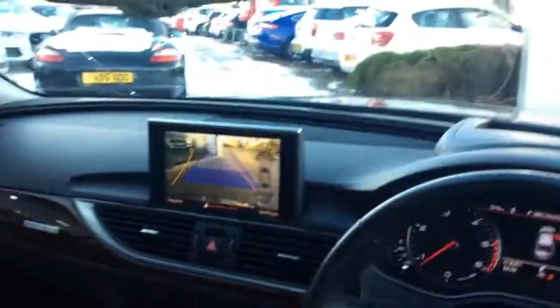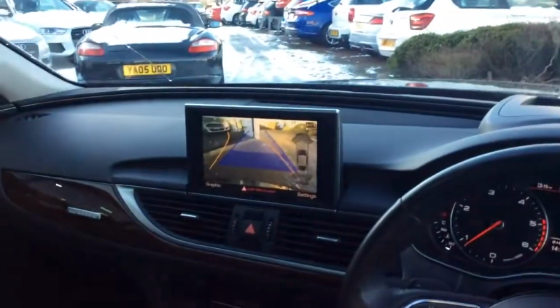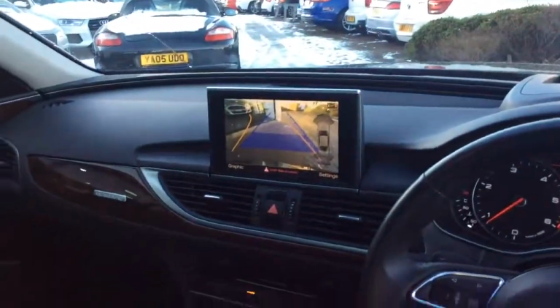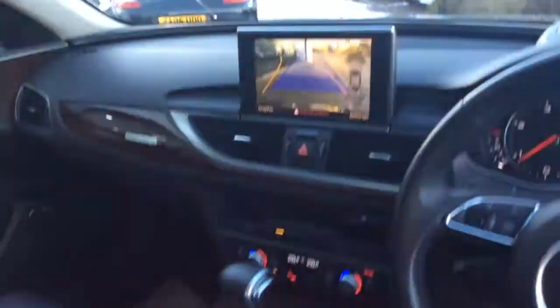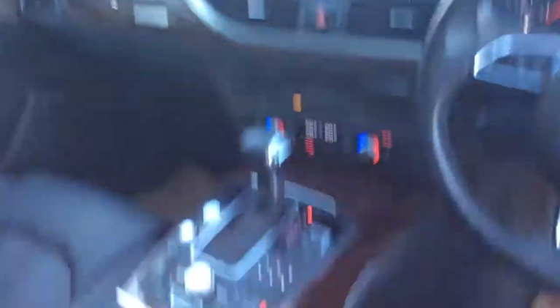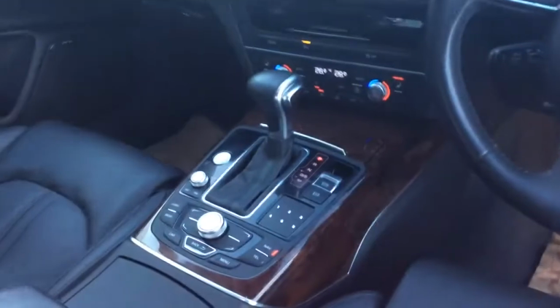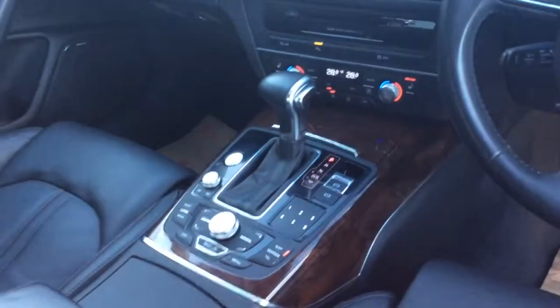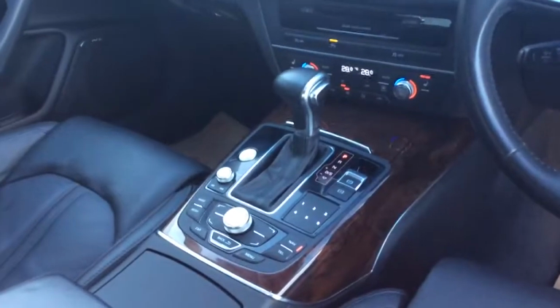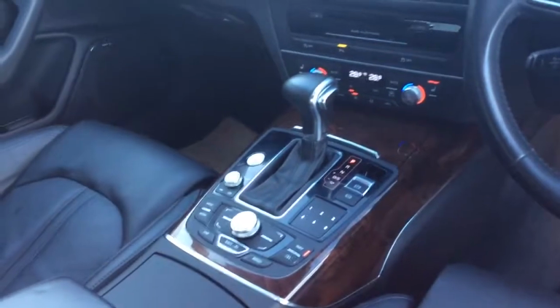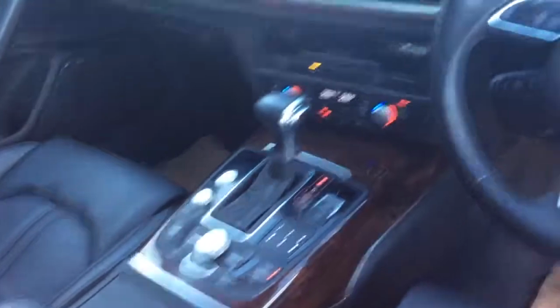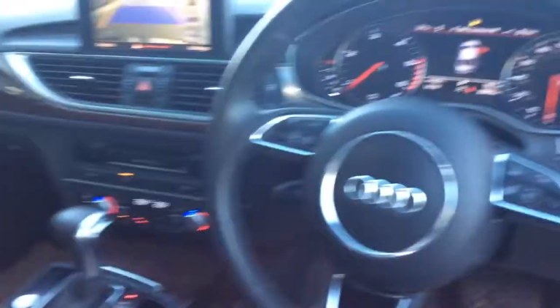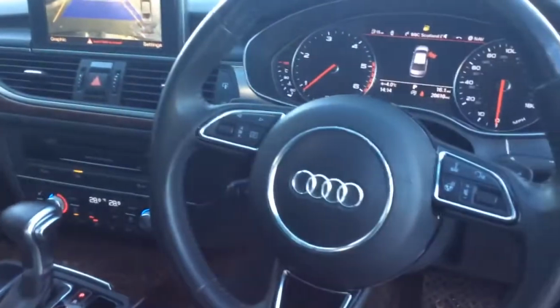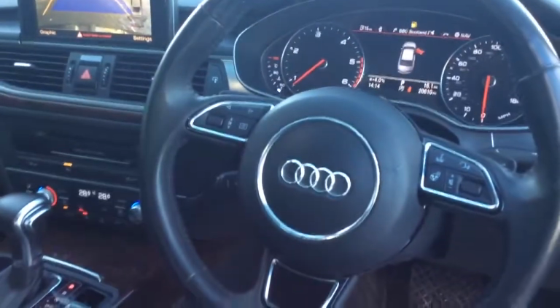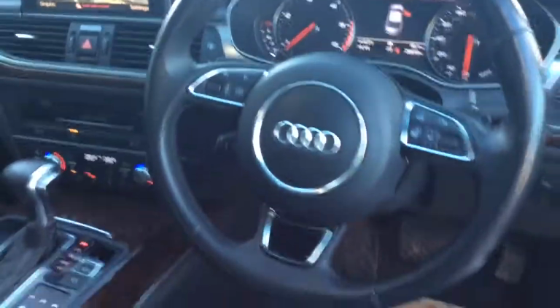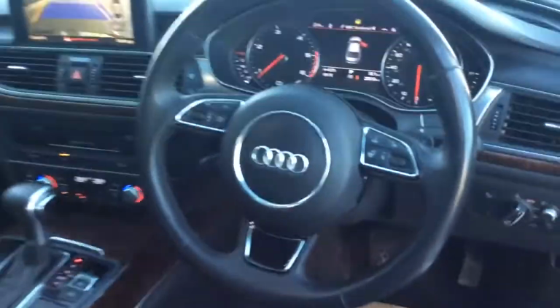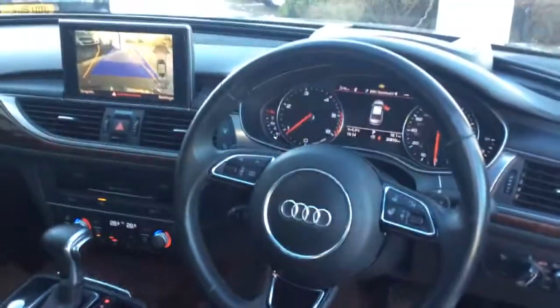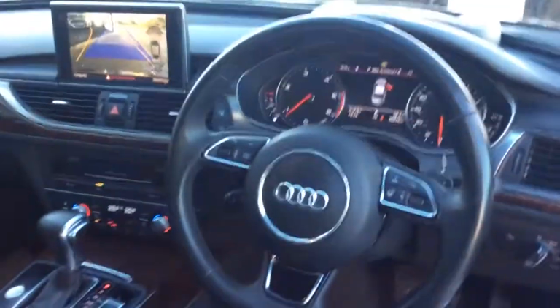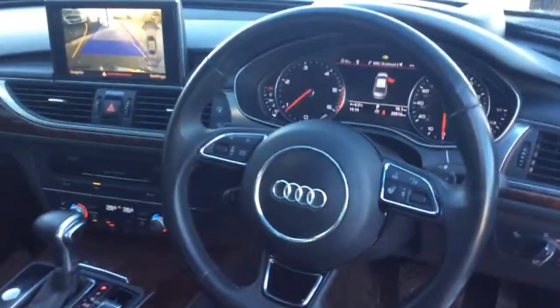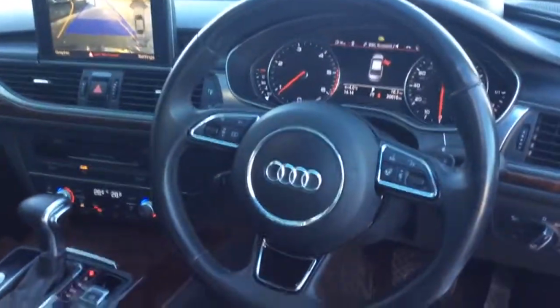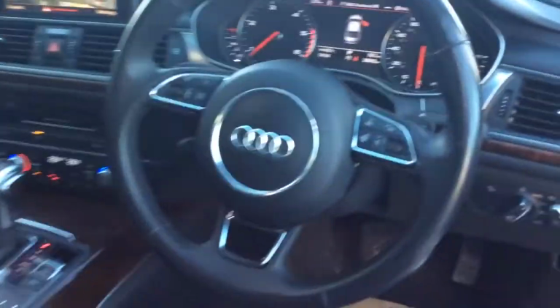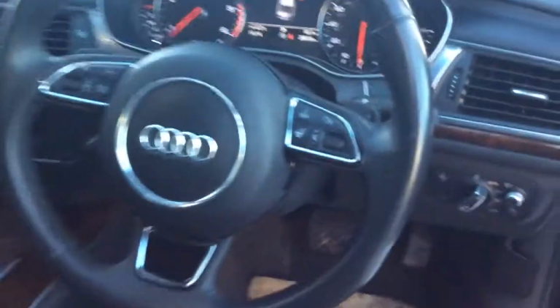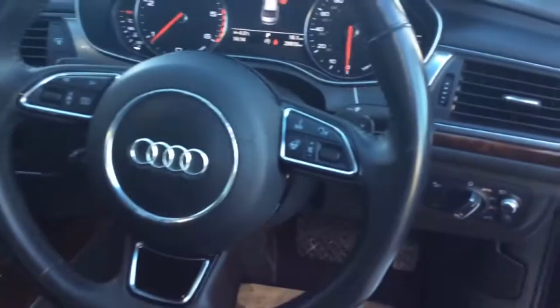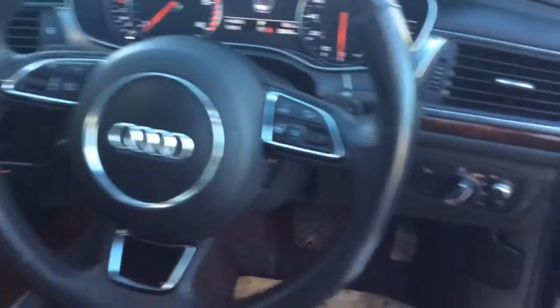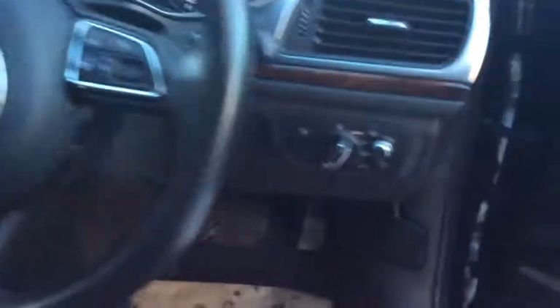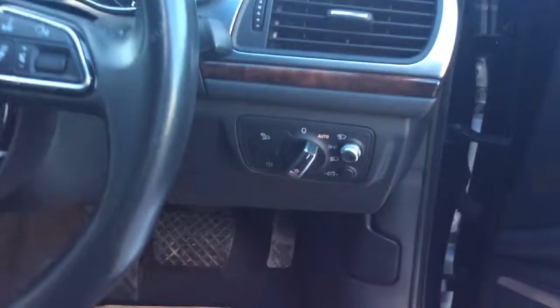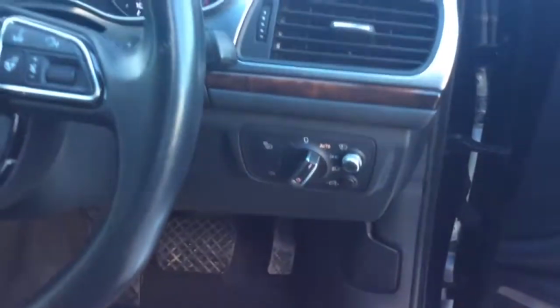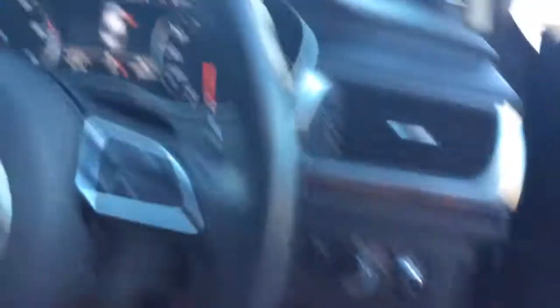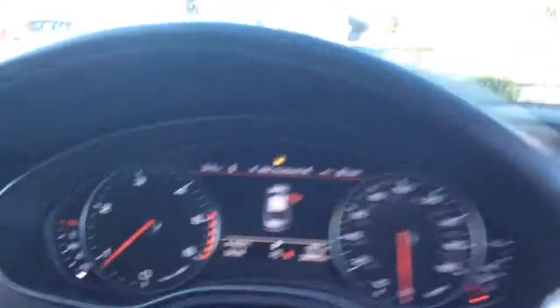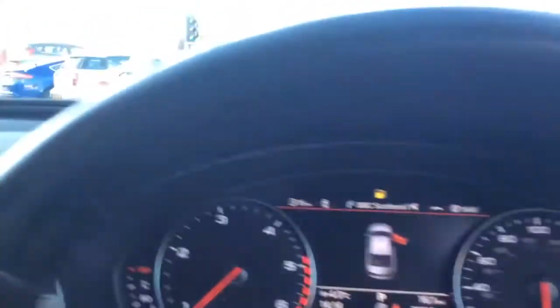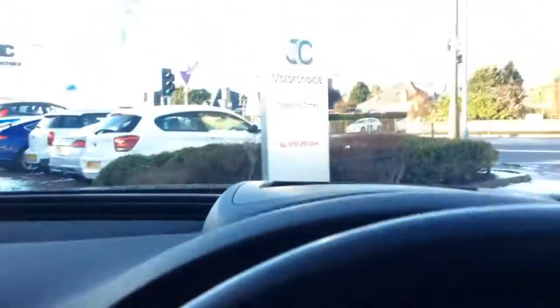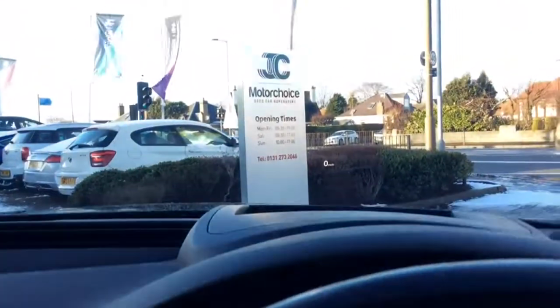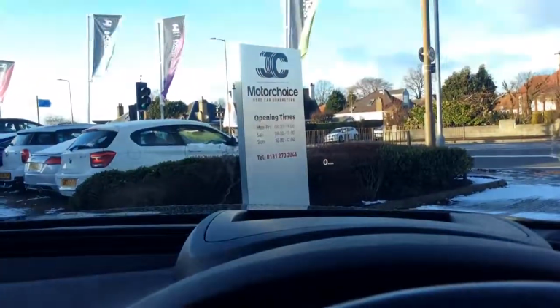There's your rear camera. The sat nav's on there as well, keyless start, multi-function steering wheel featuring Bluetooth and cruise control, heated steering wheel, and automatic headlights.